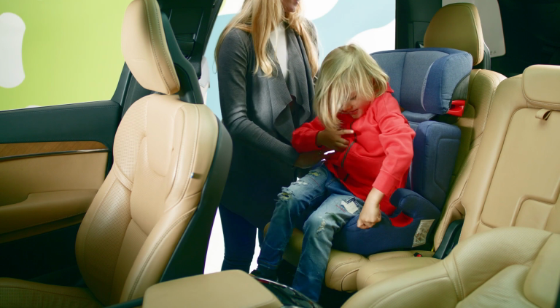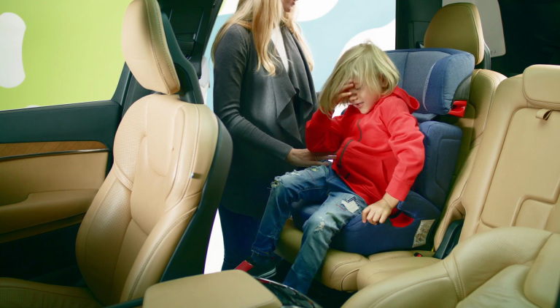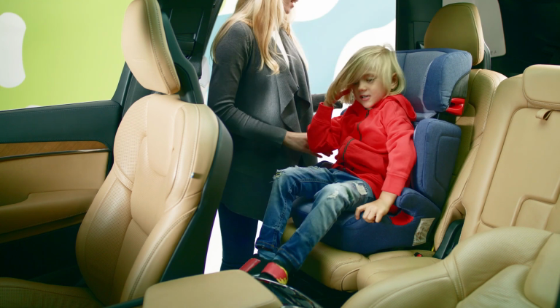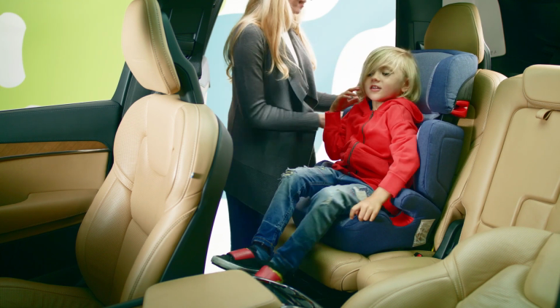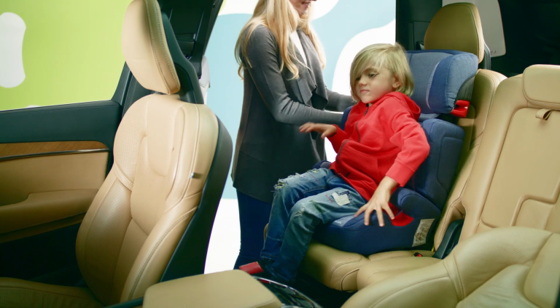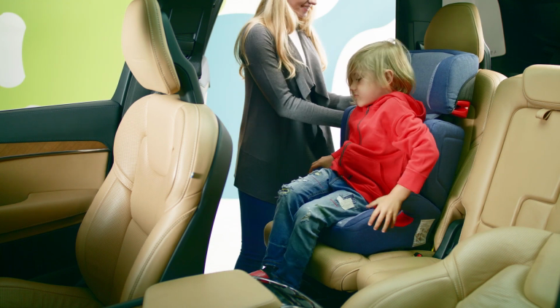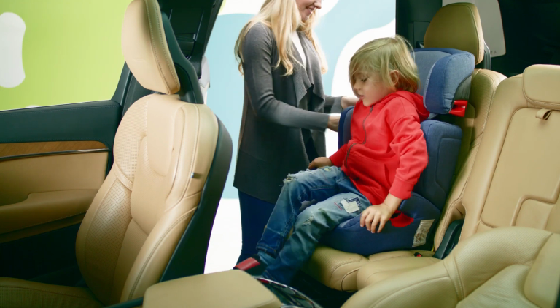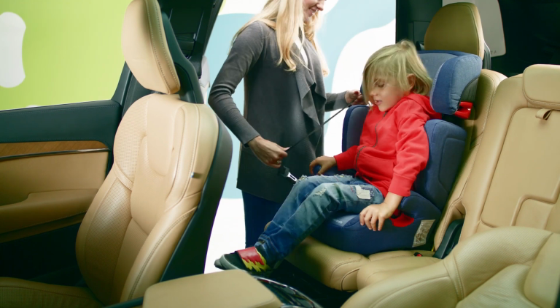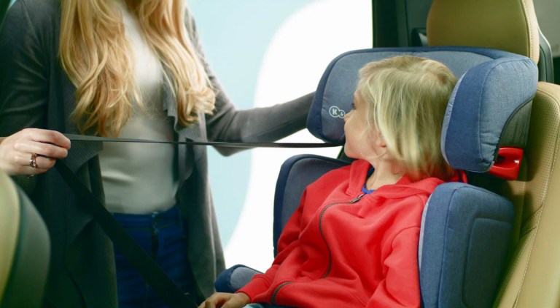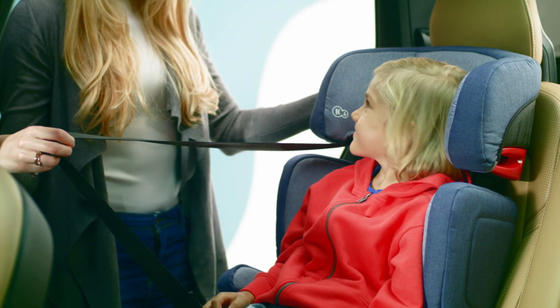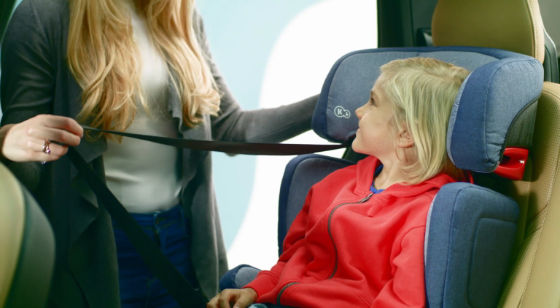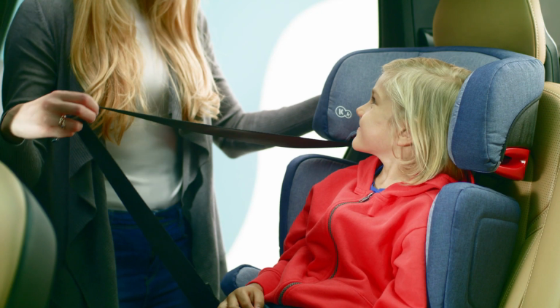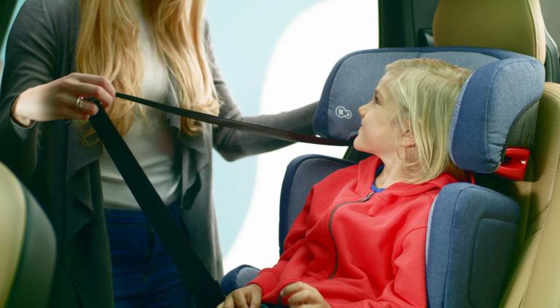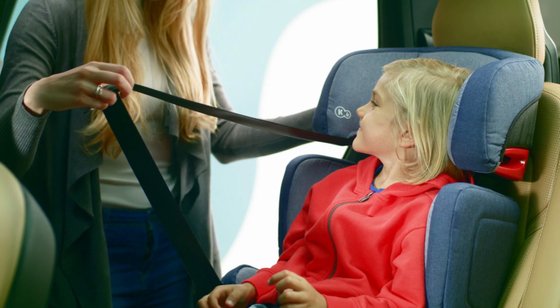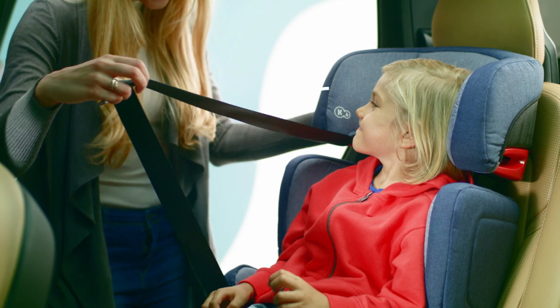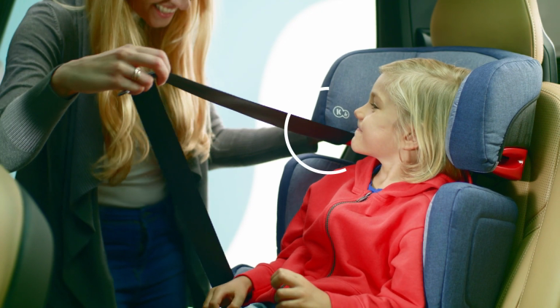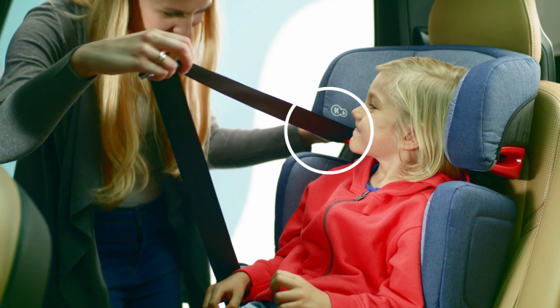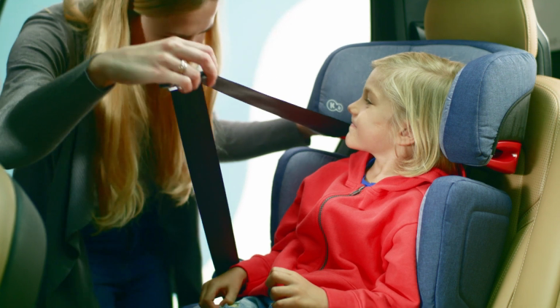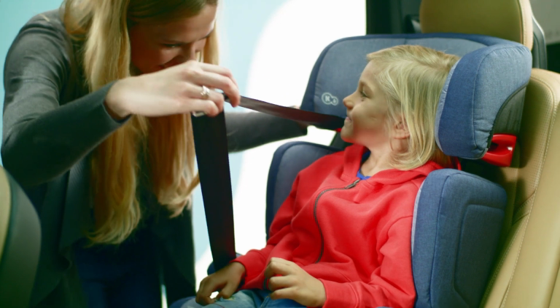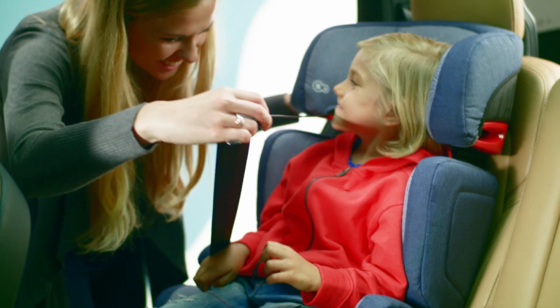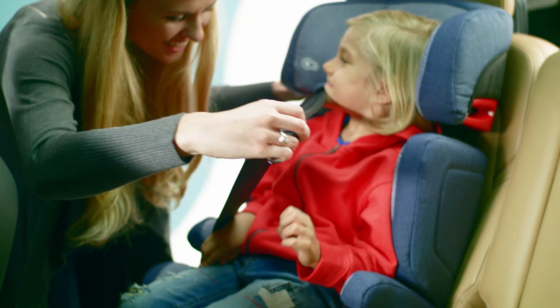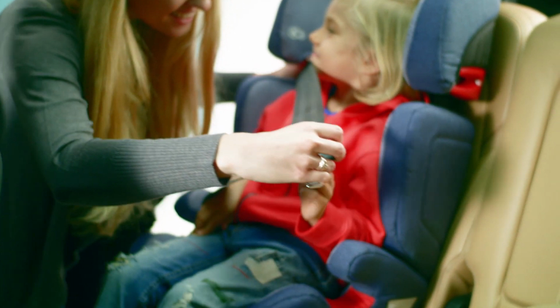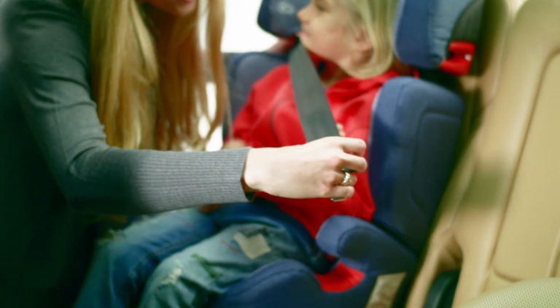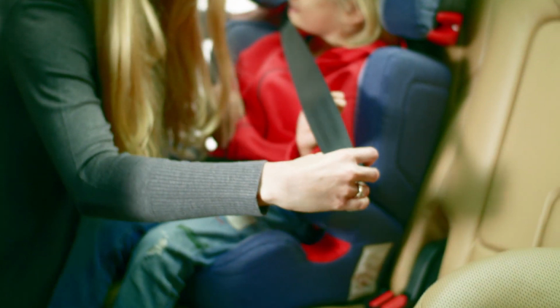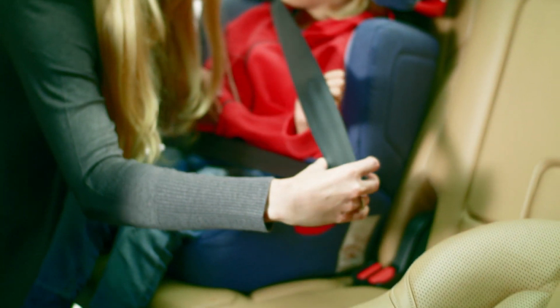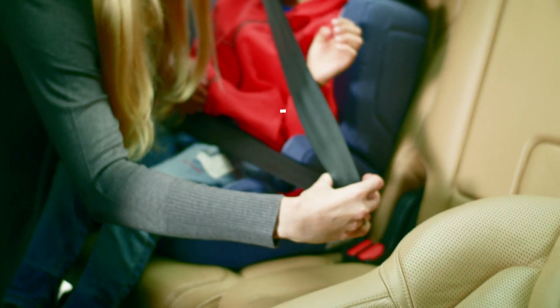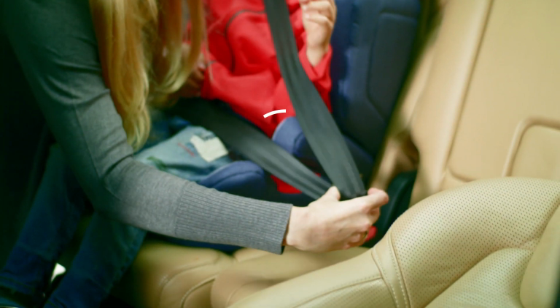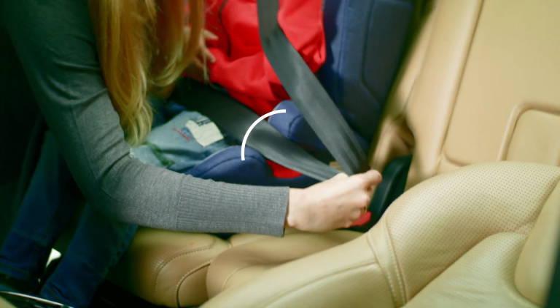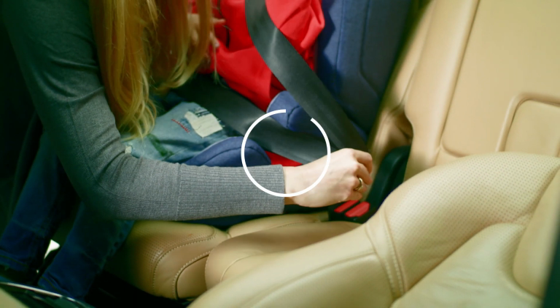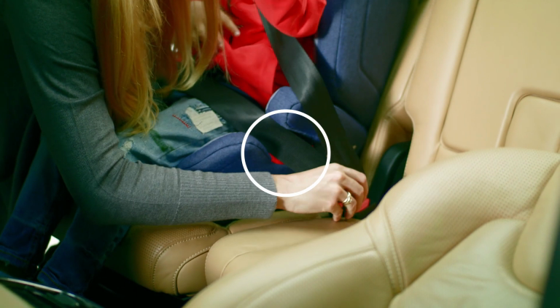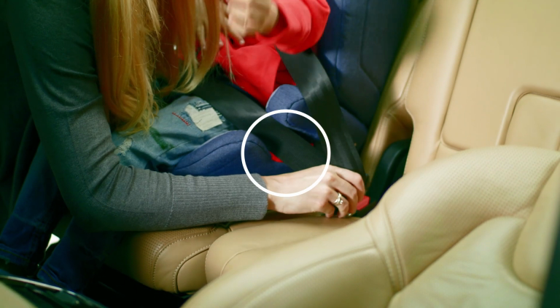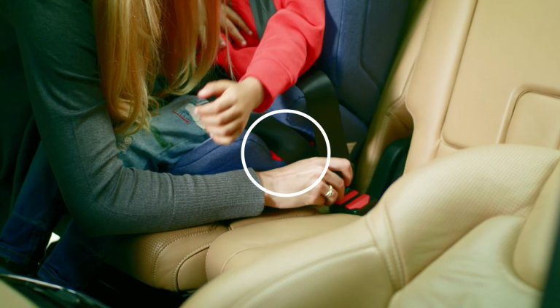Alright little traveler, let's get in. Time for the belts. They are quickly and easily fastened, thanks to the guides that indicate the spot through which the belts are to be pulled.